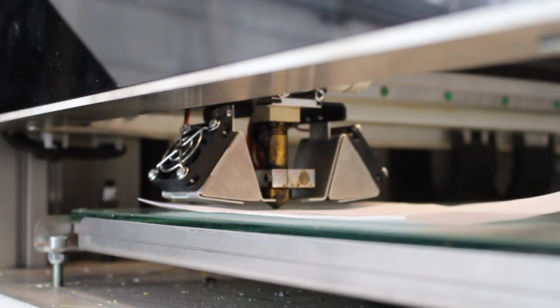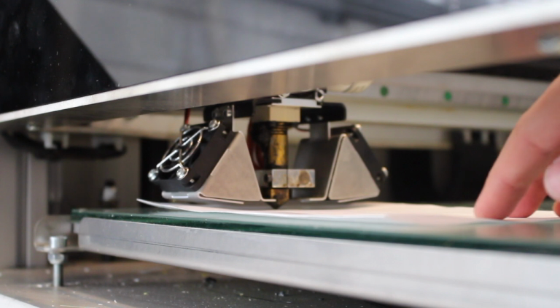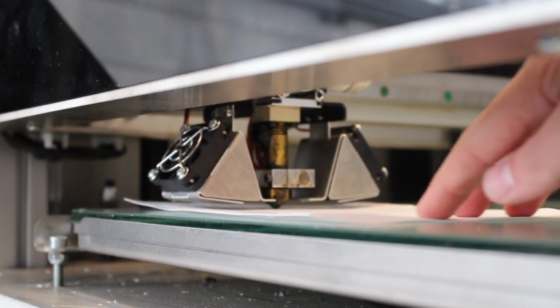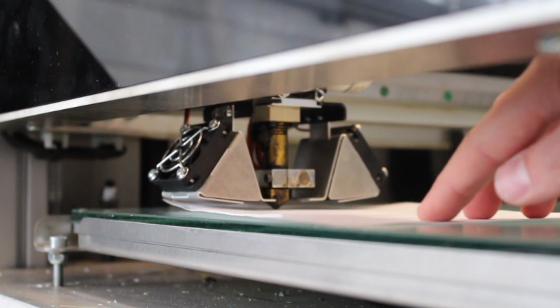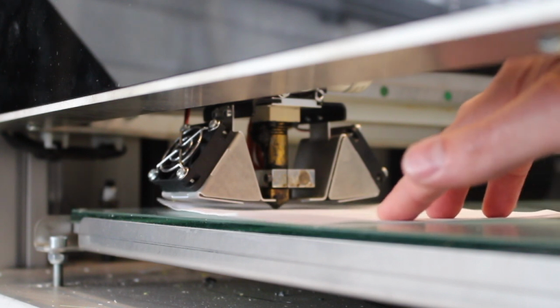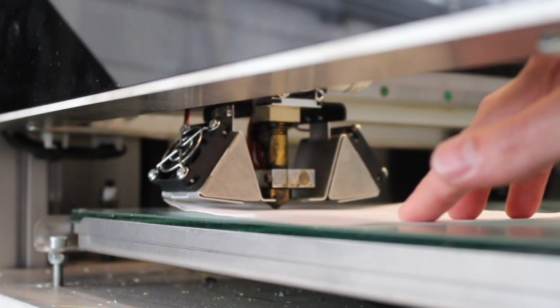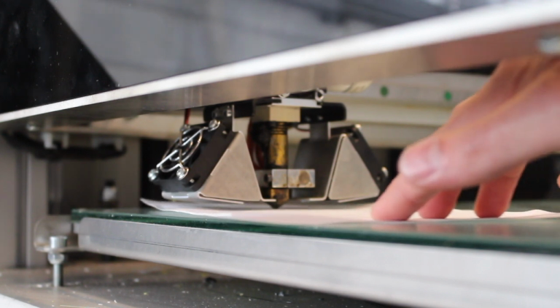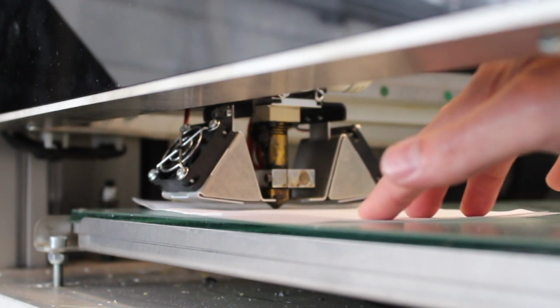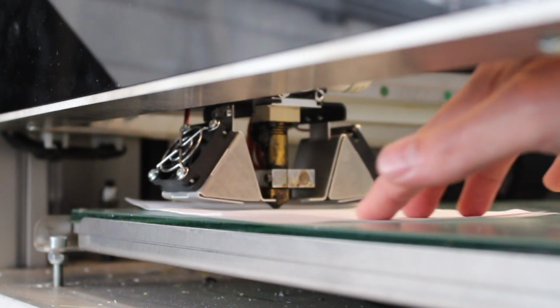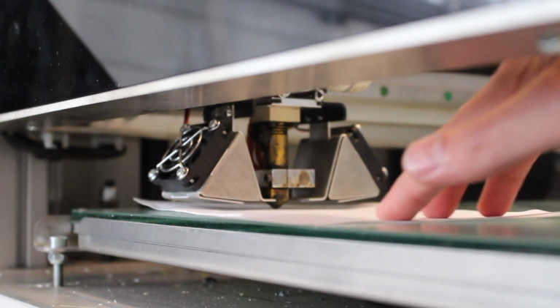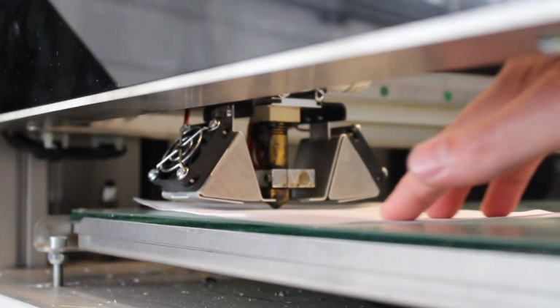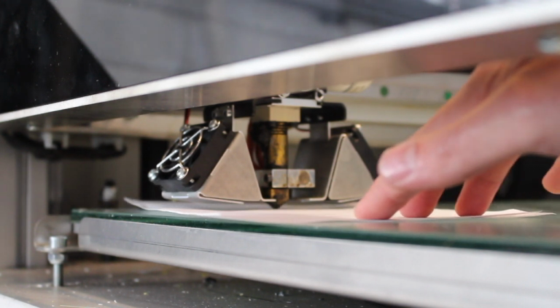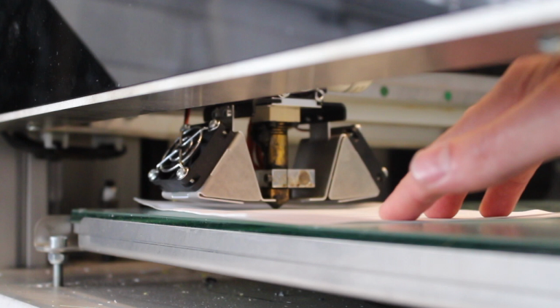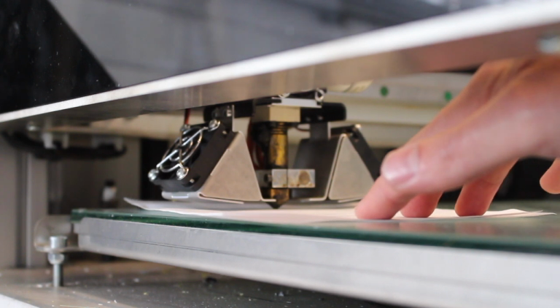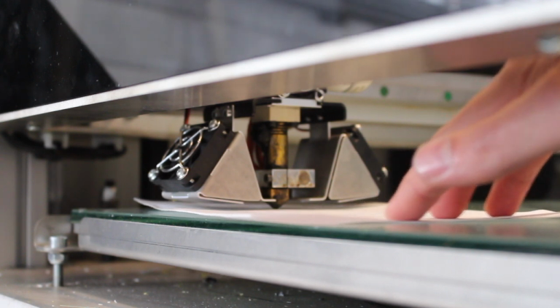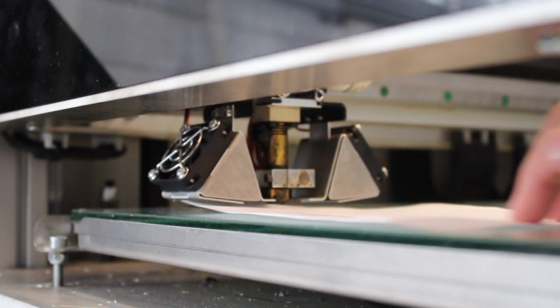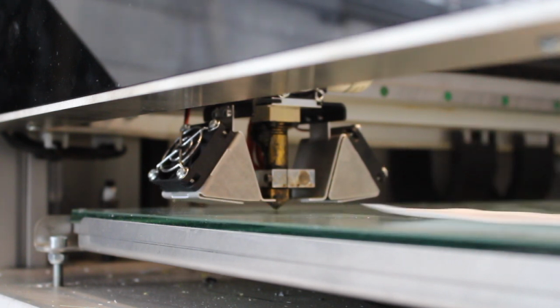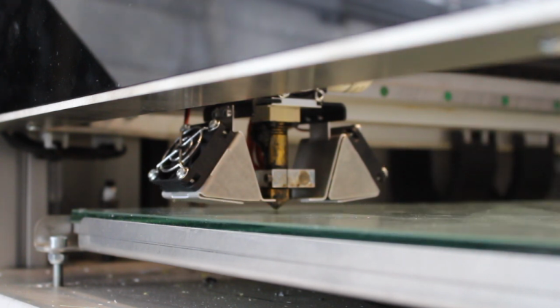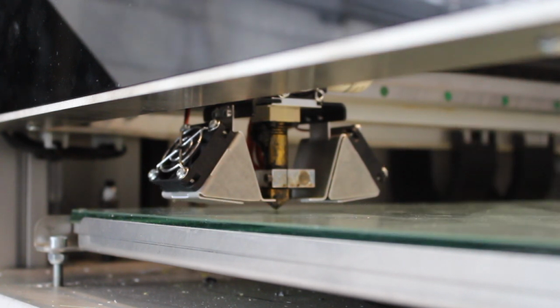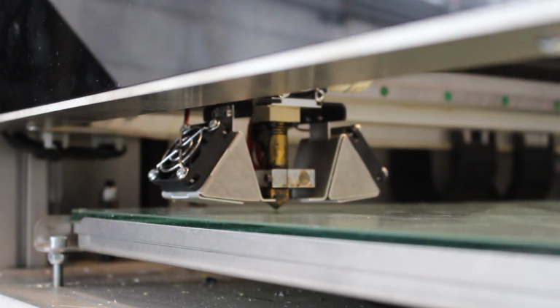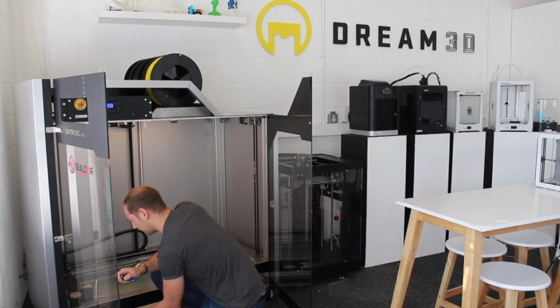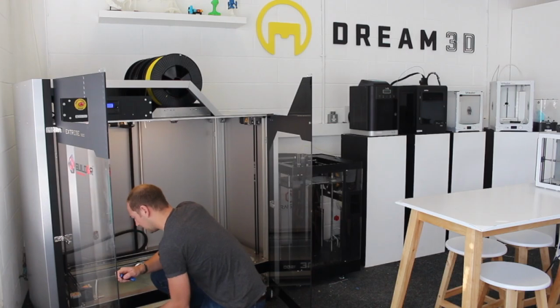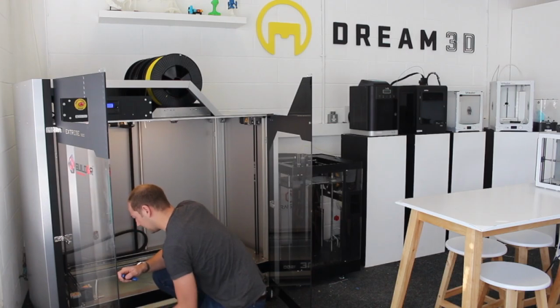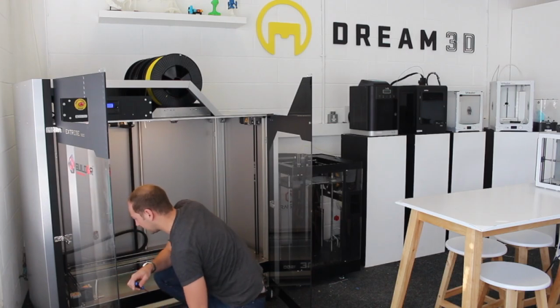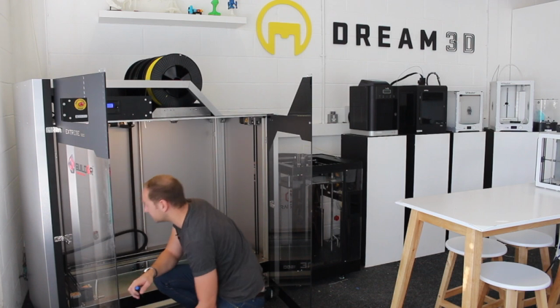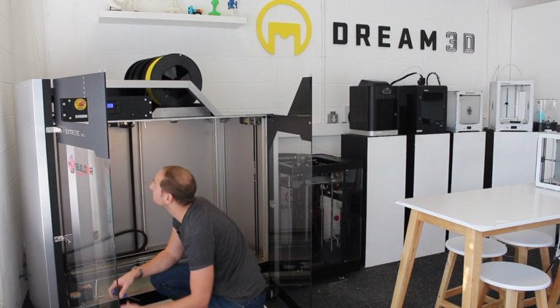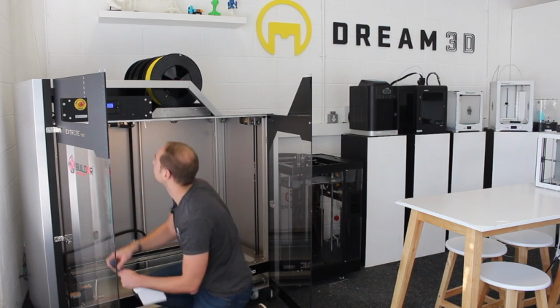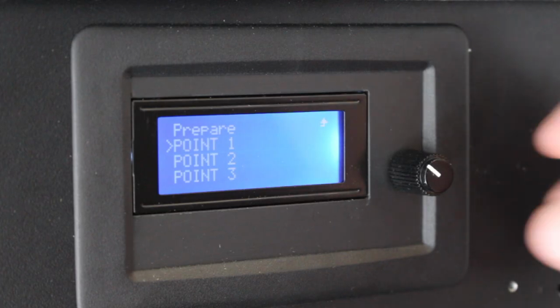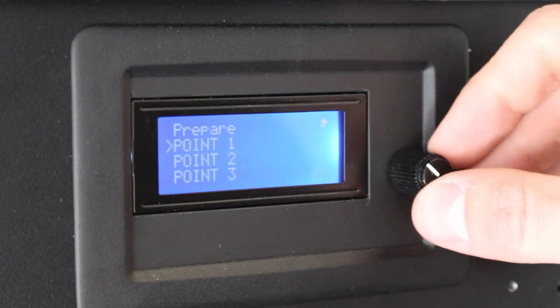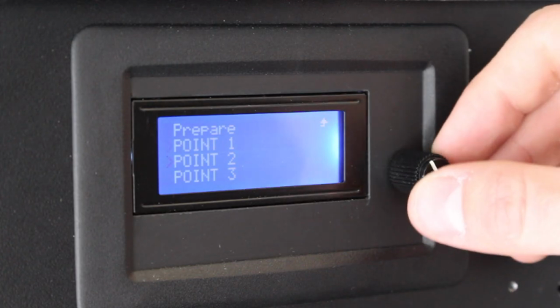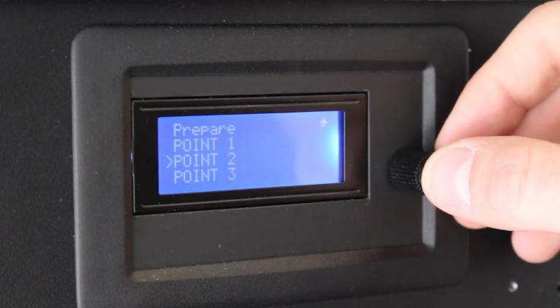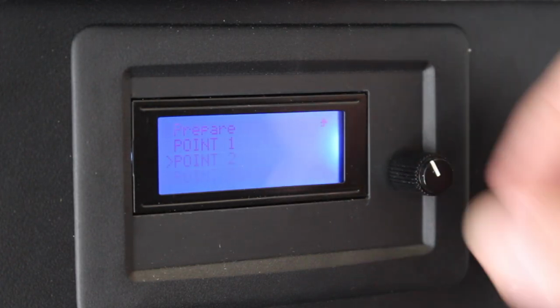Now there's a small amount of resistance and it's about right. You just want a small amount of resistance as you slide the paper back and forth. Now we're going to go on to the second point and repeat that process again.